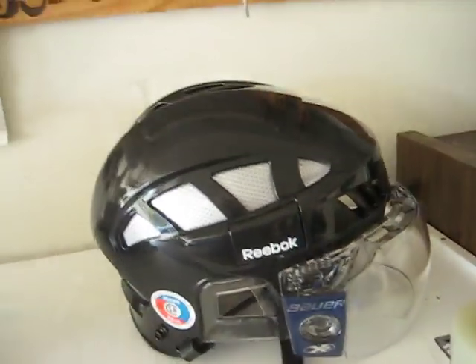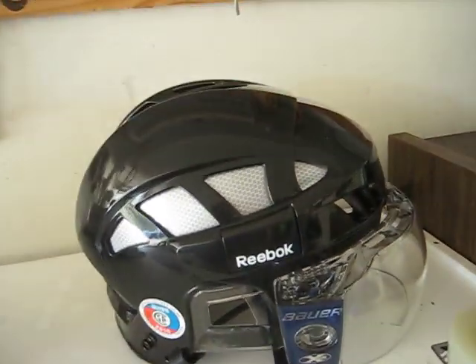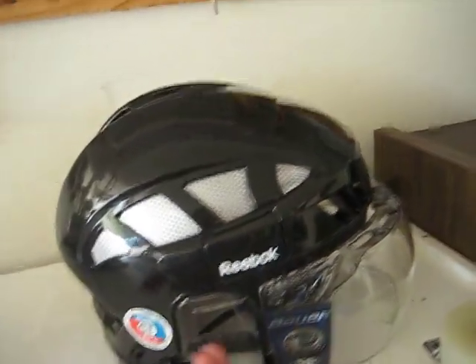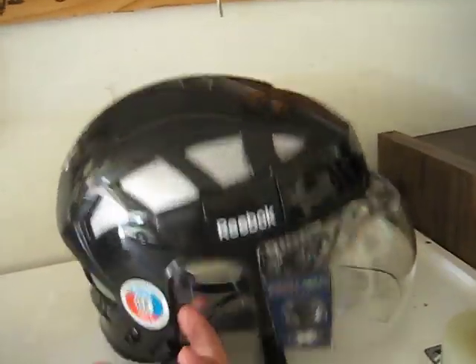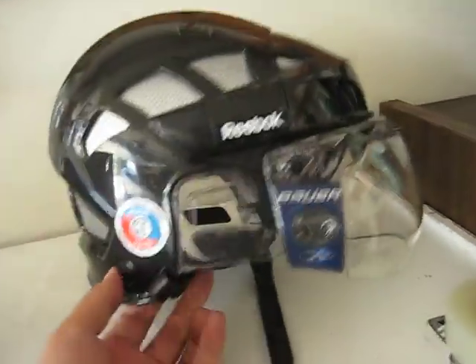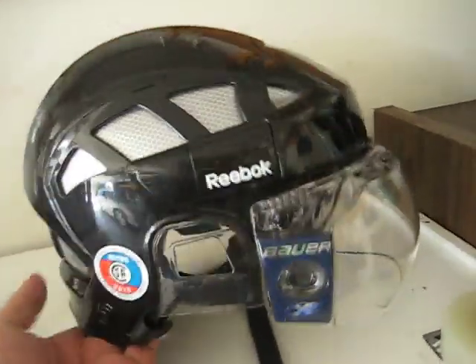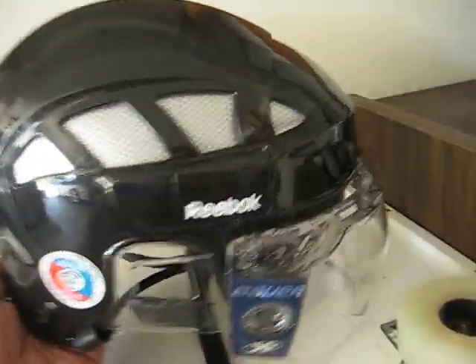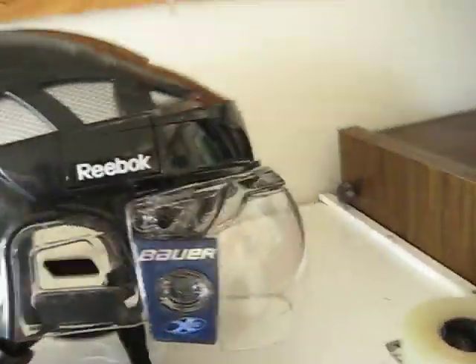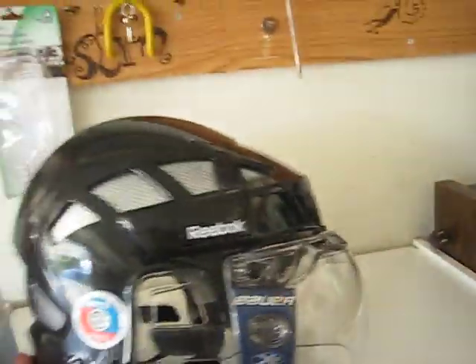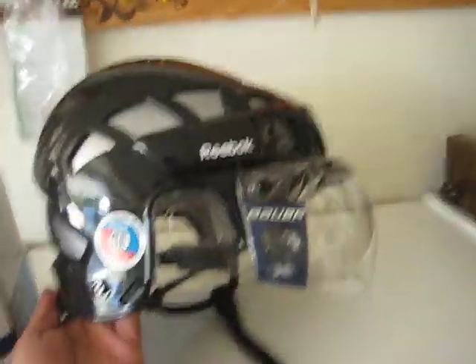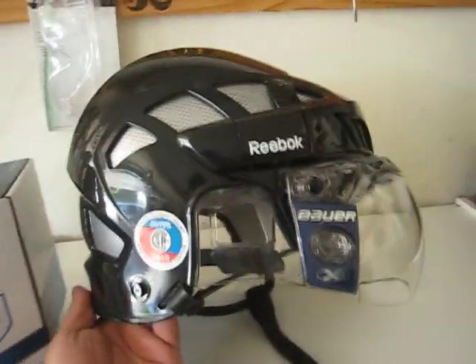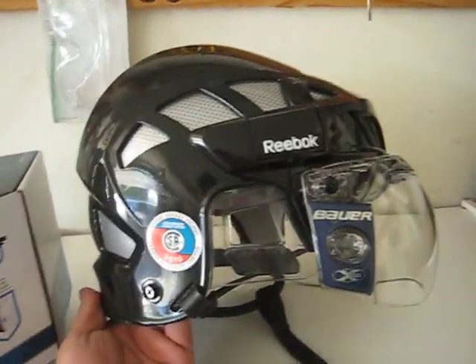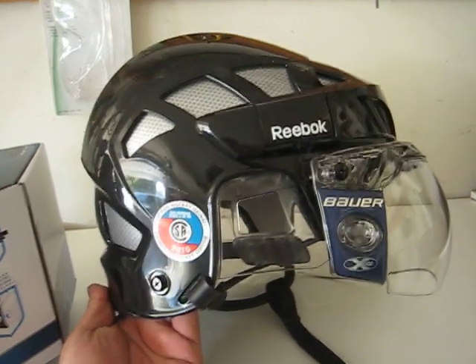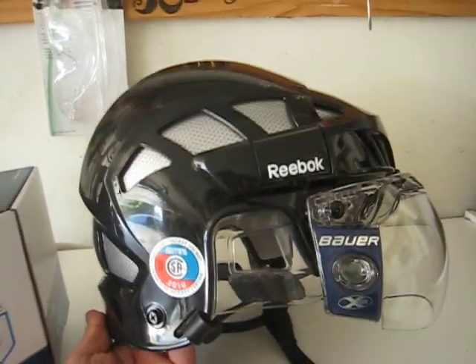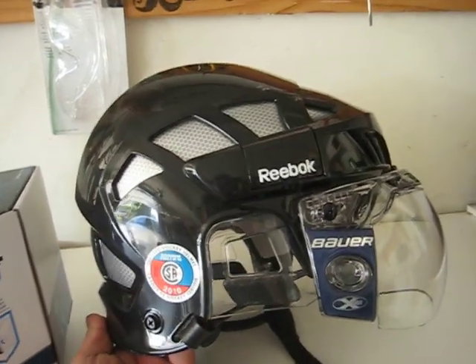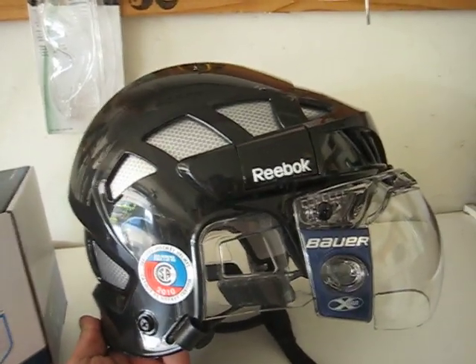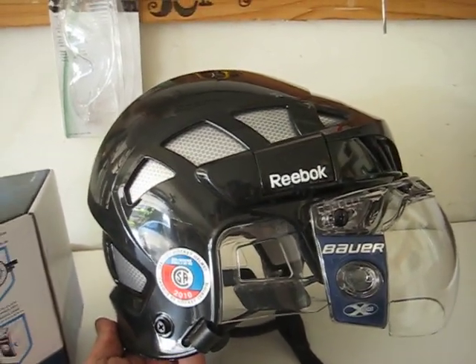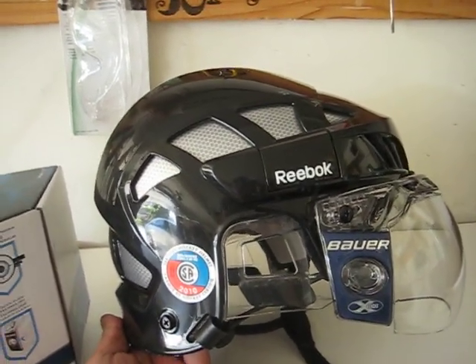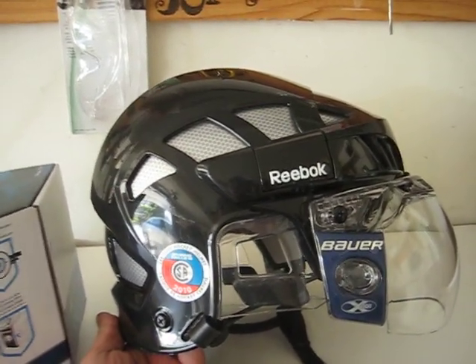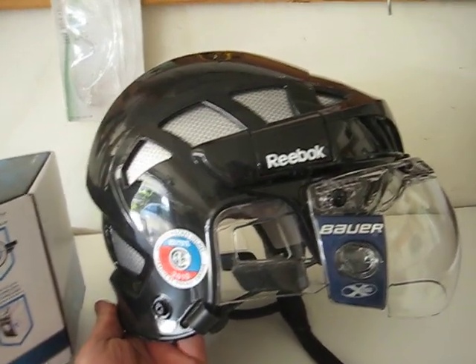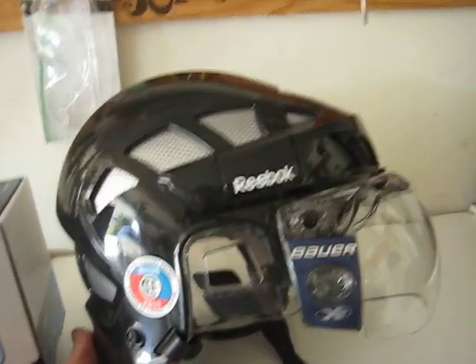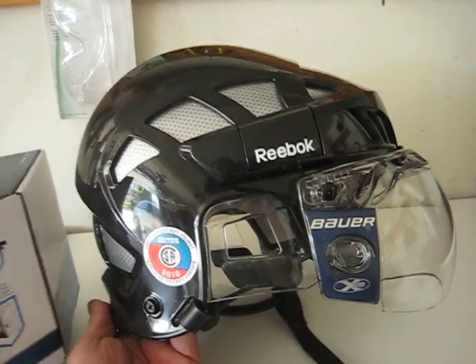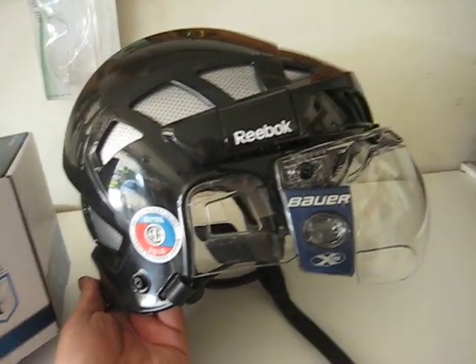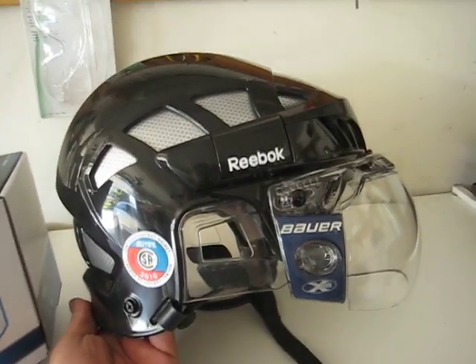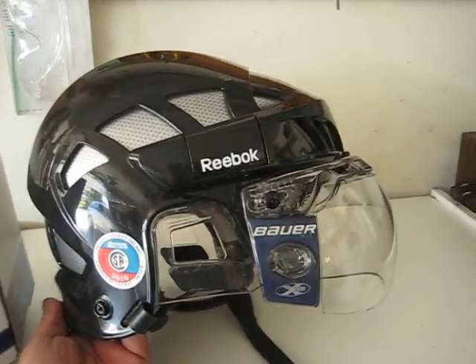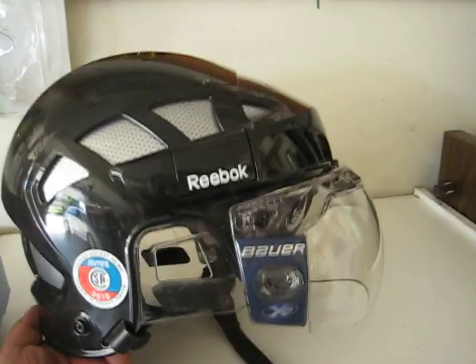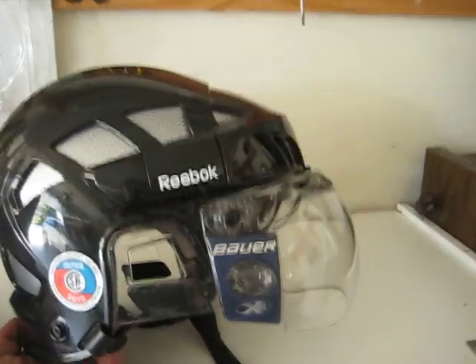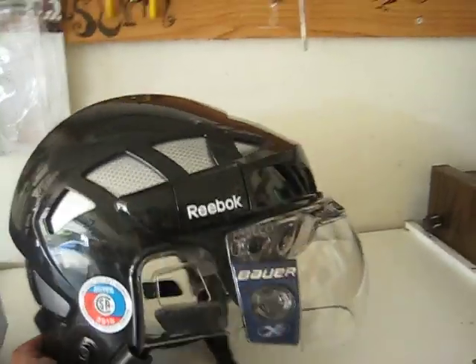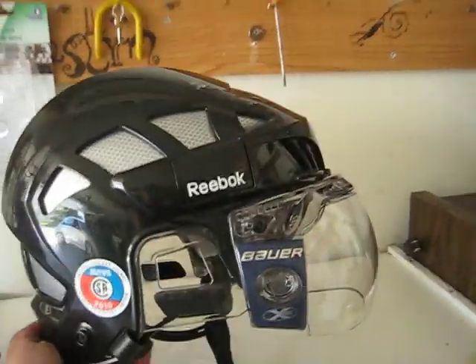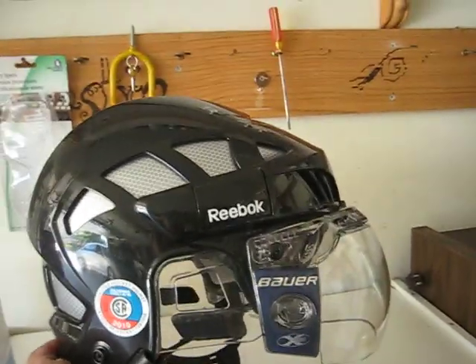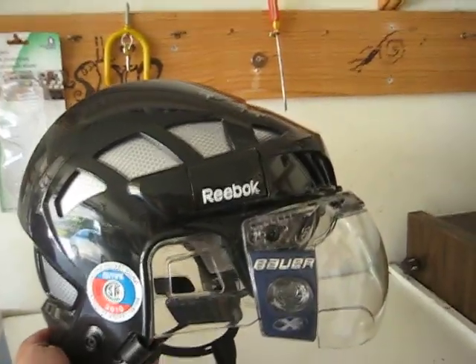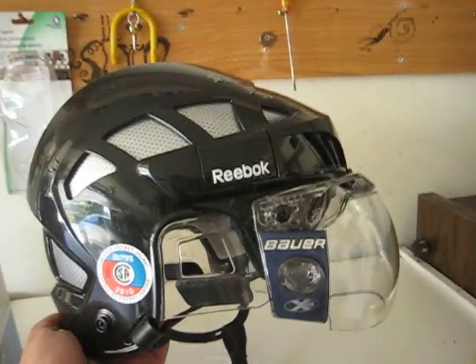For those who want to get an idea of what this looks like on their helmet — if you're going to be in an 8K, 6K, or any of the Reebok ones except for the new 11K of course — this is about what you should expect.